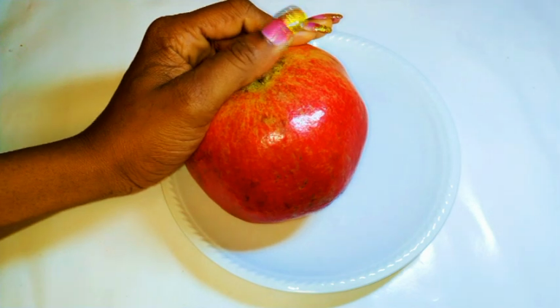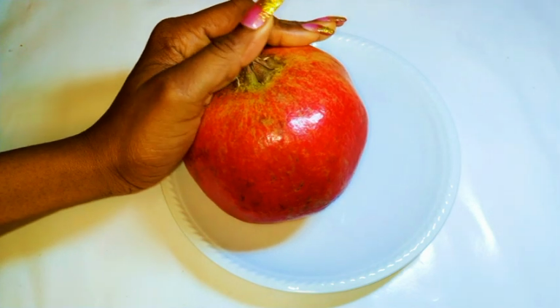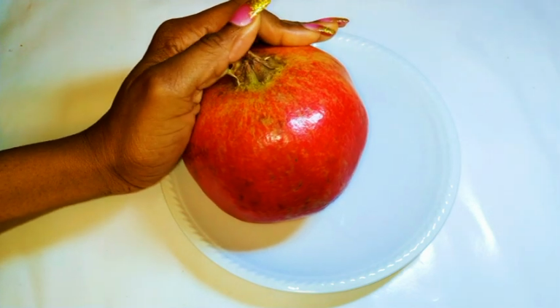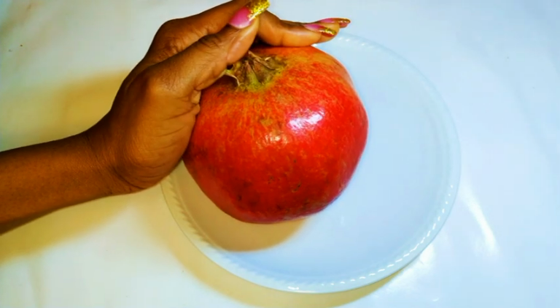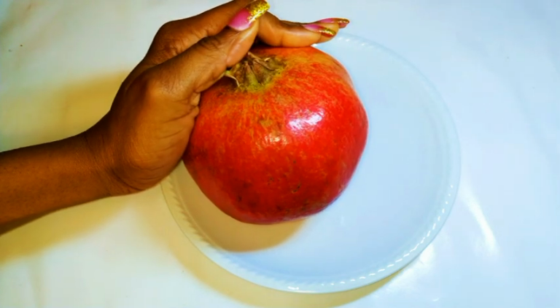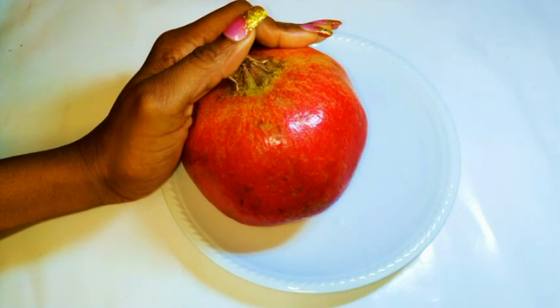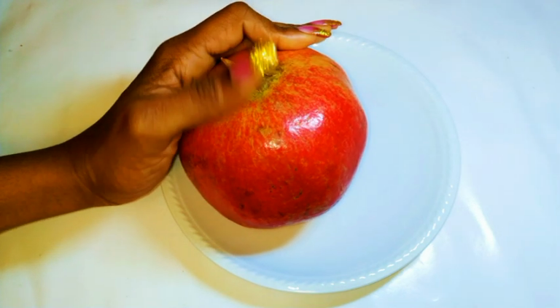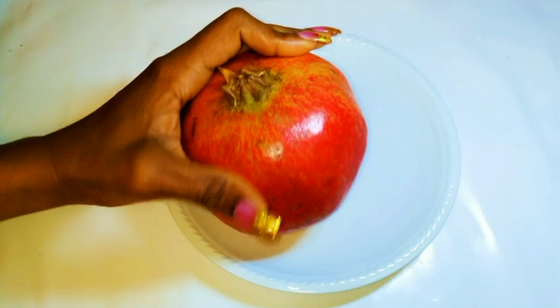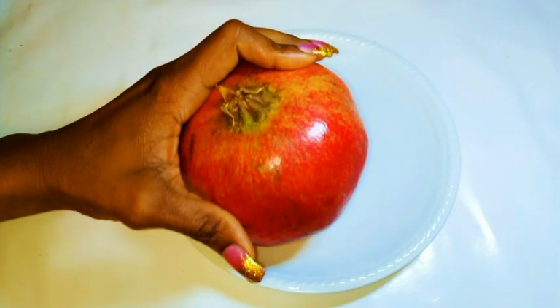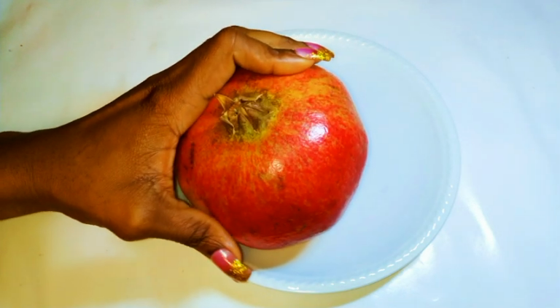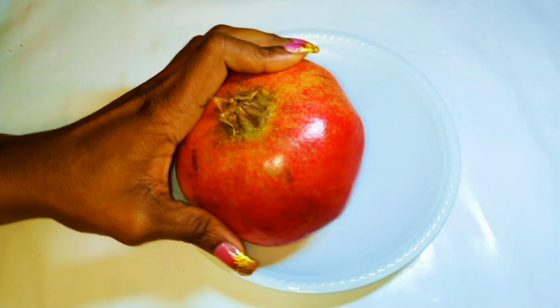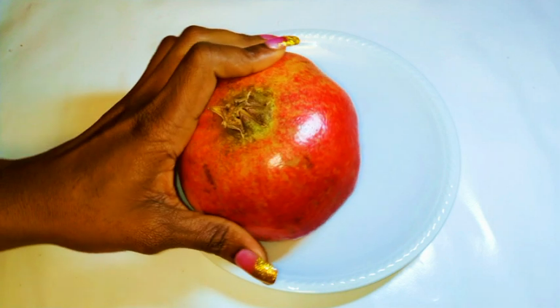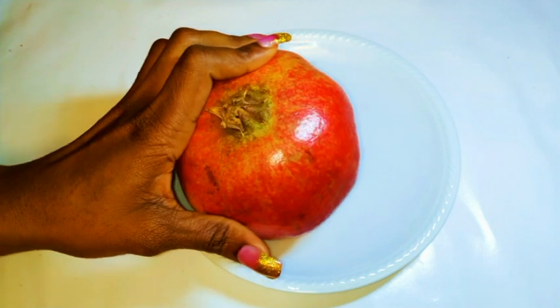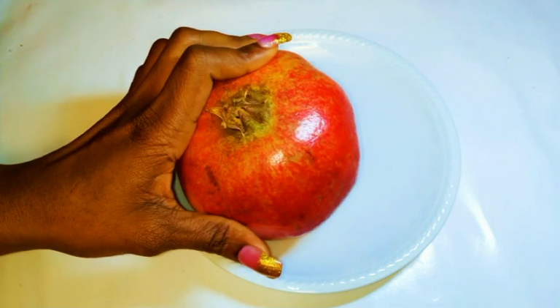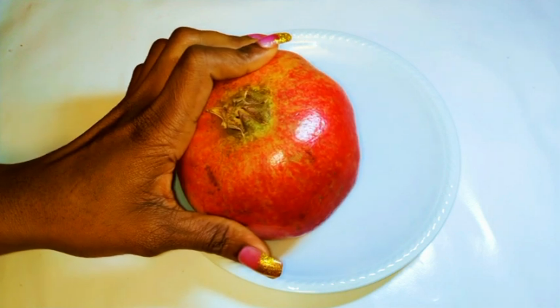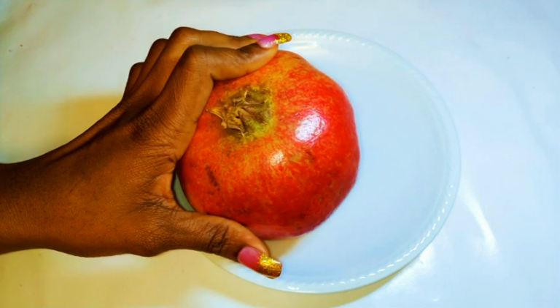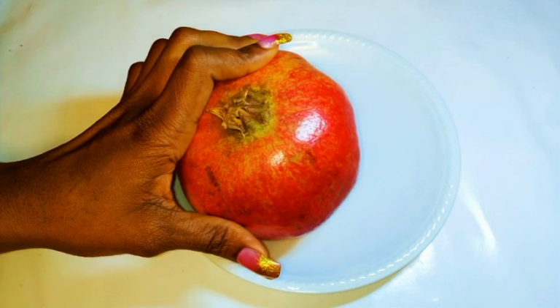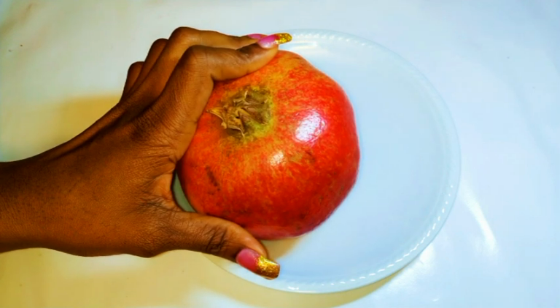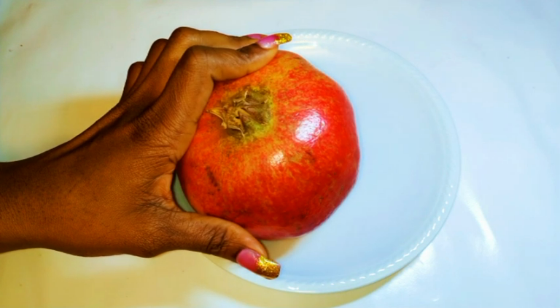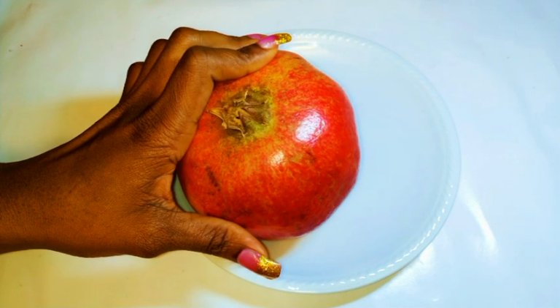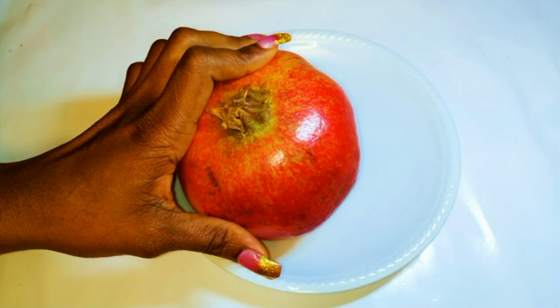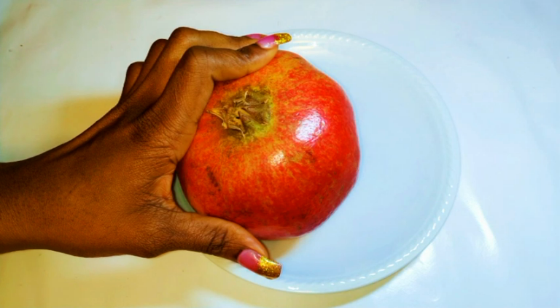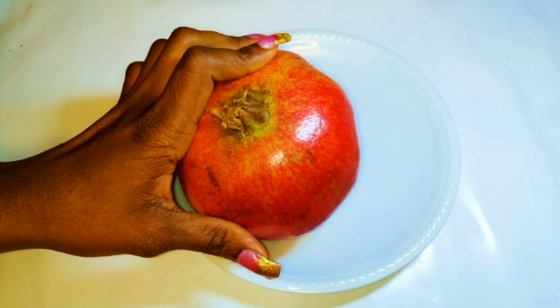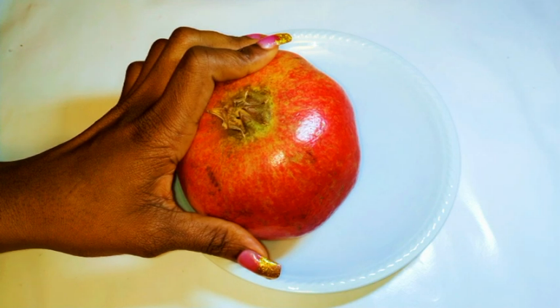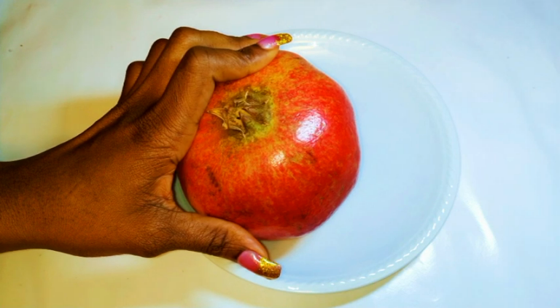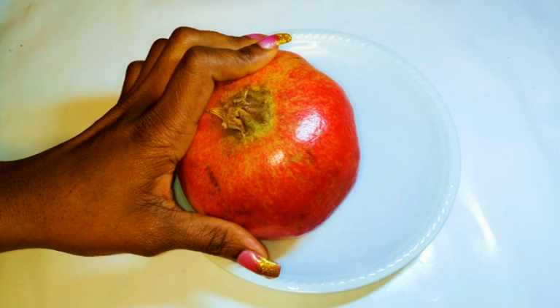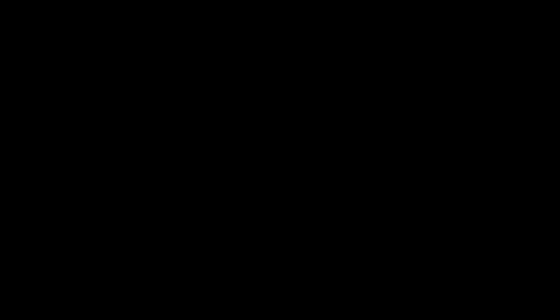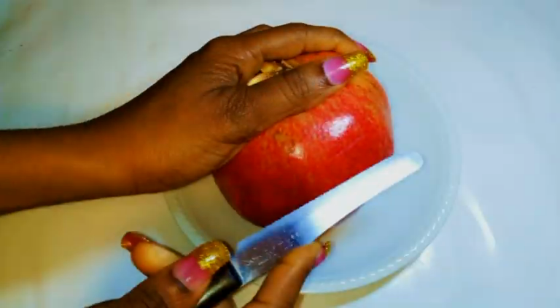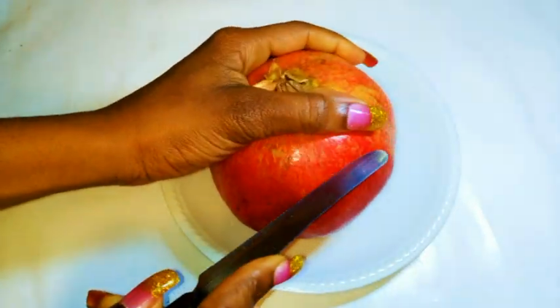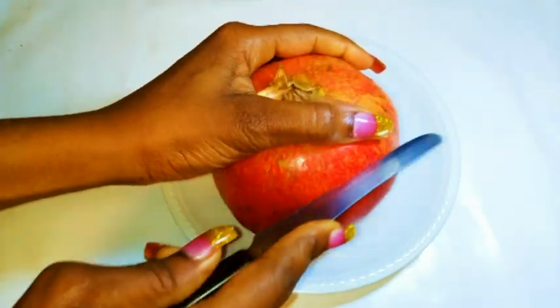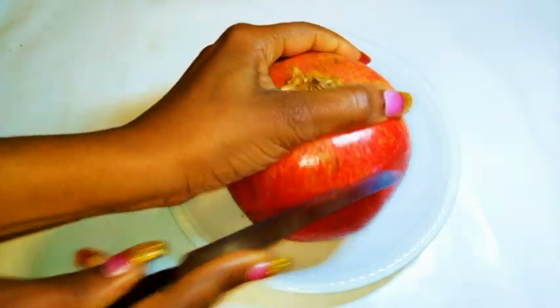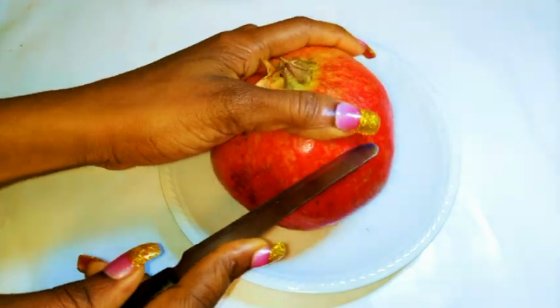I'll just chip in some comments here and there, but you'll just have to watch and follow. So as you can see, this is quite a huge one and I got it for about three euros from the supermarket.